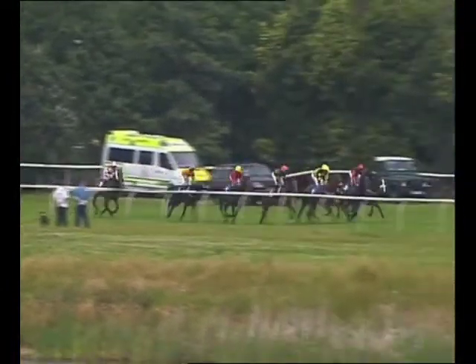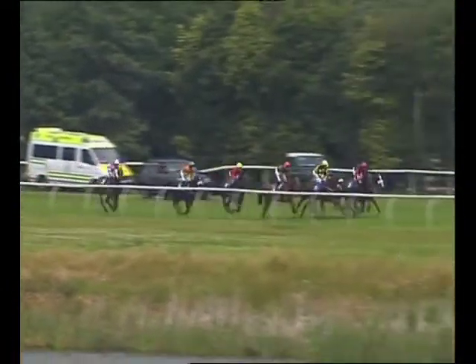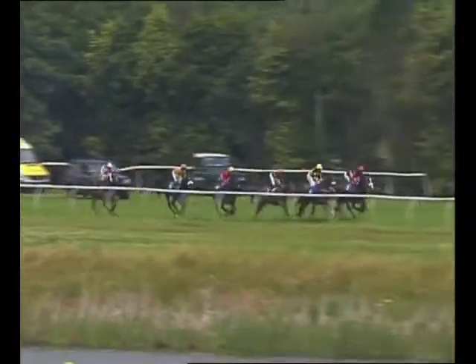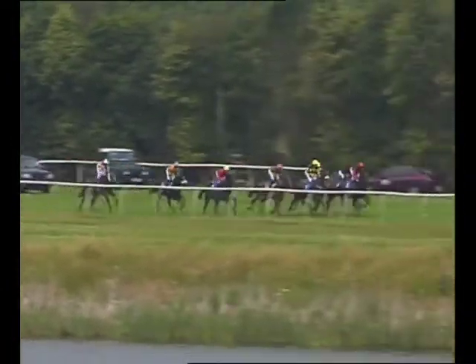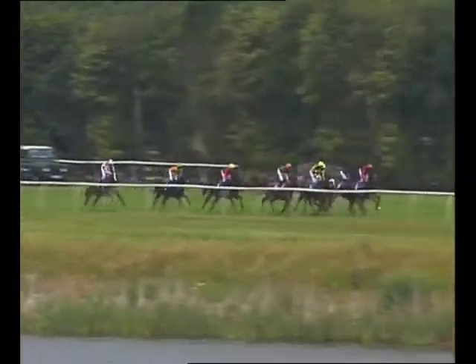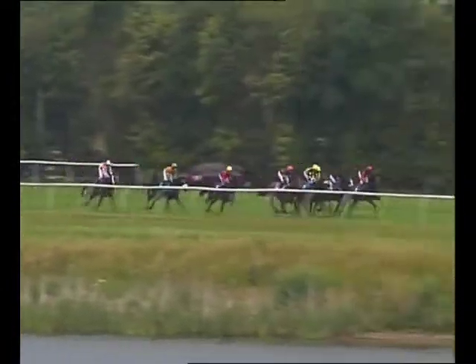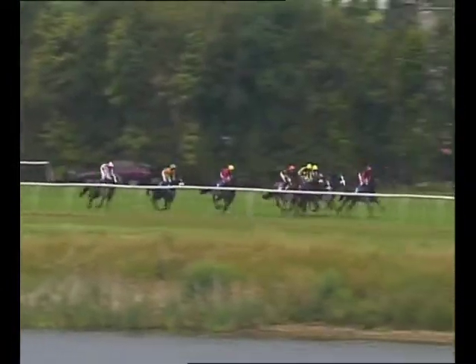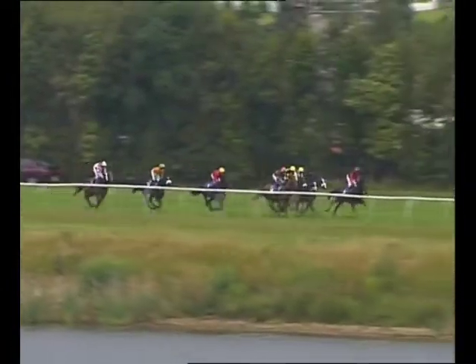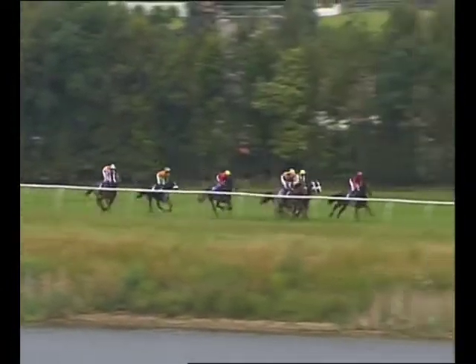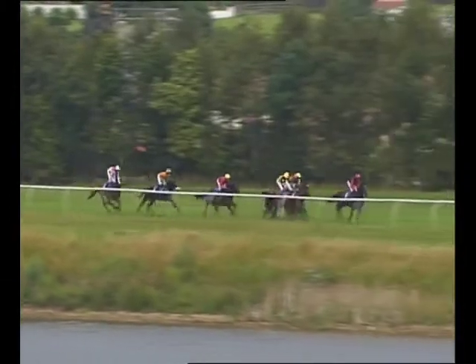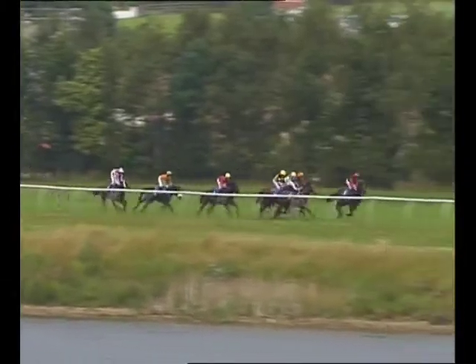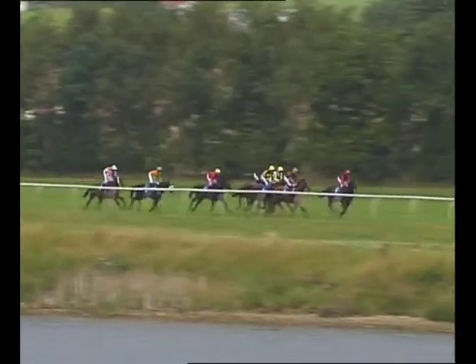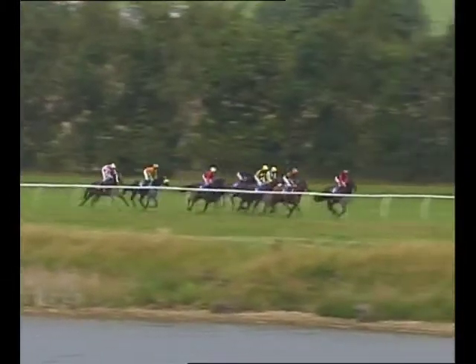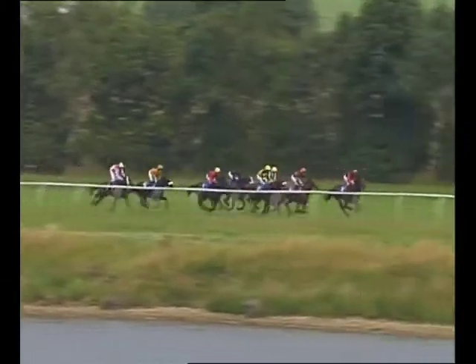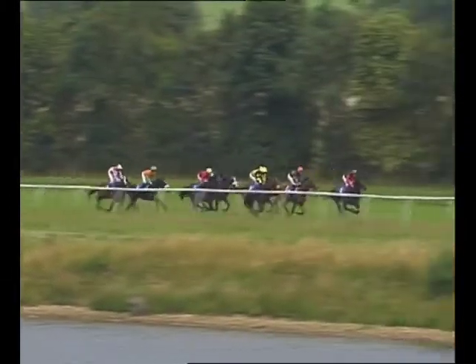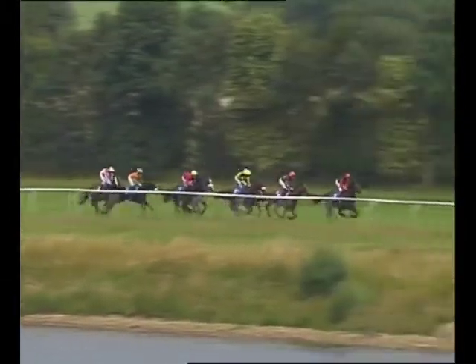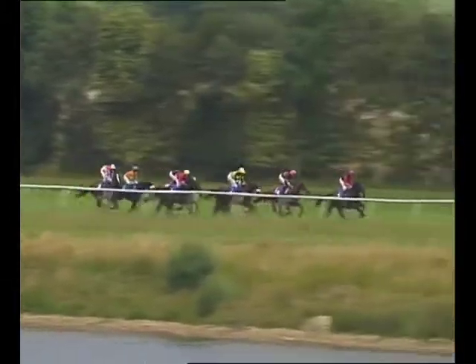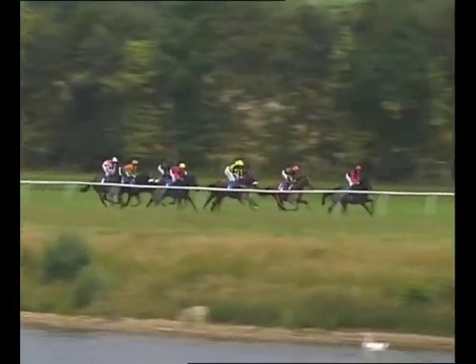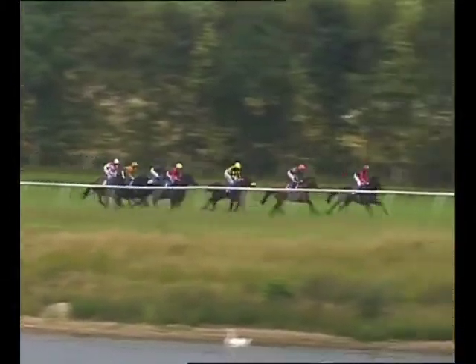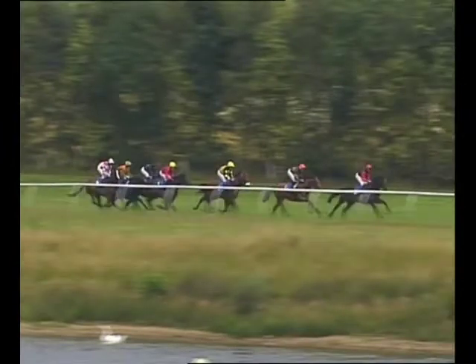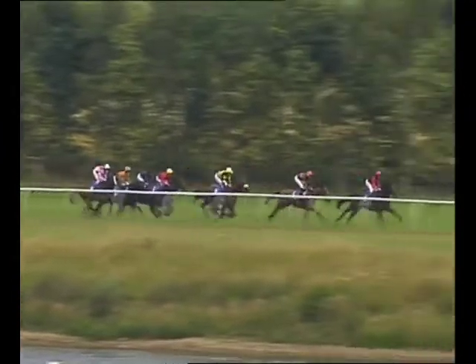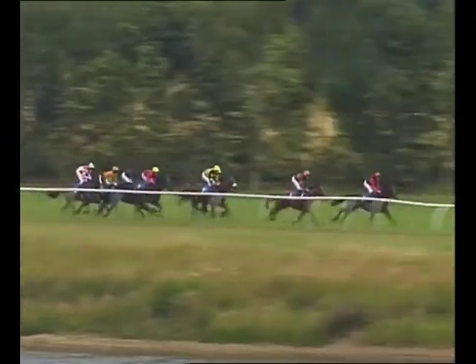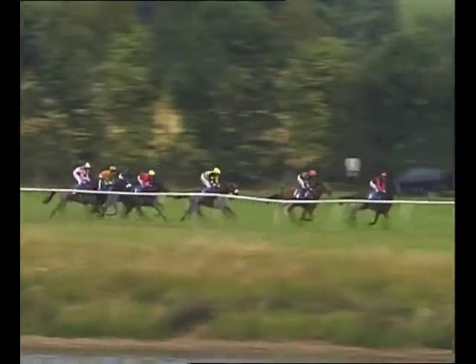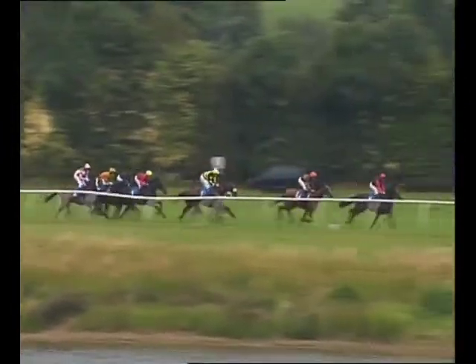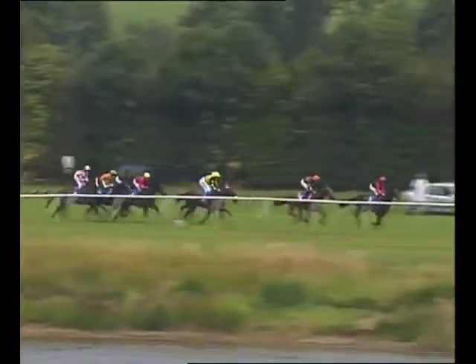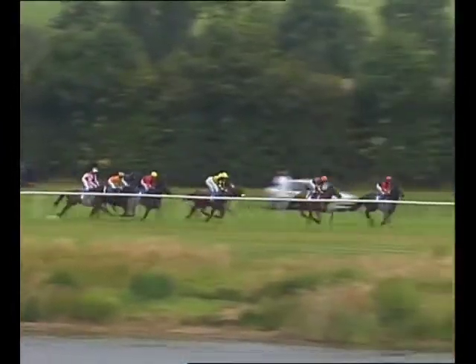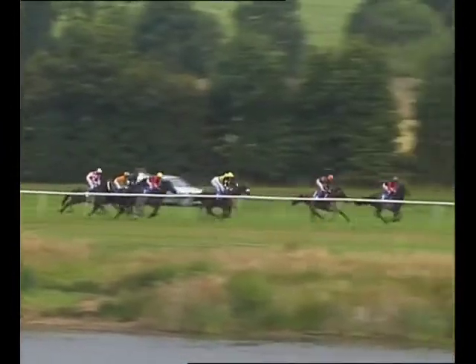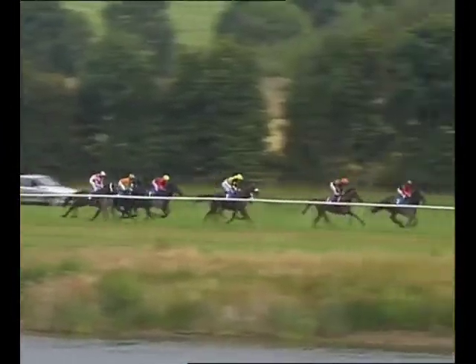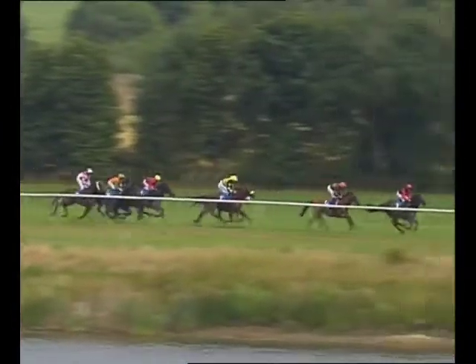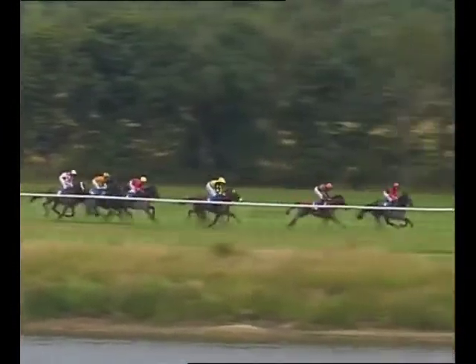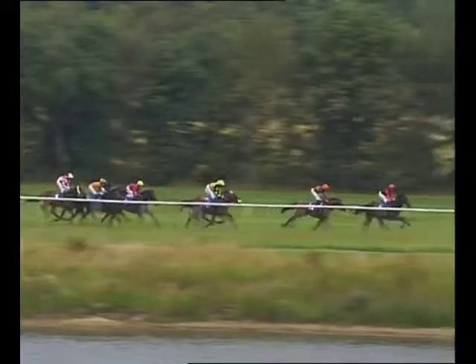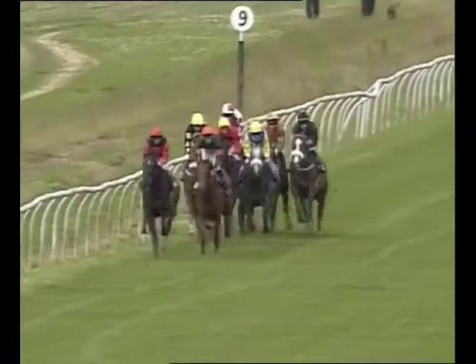Number two was very slow to begin, awkward leaving the box, but he's got ten furlongs to play catch-up. It was the three who was first to begin — one of the market leaders. The four is giving chase and there's very little pace through the very early stages. Seven is on the inside taking quite a strong hold, now racing in third place.